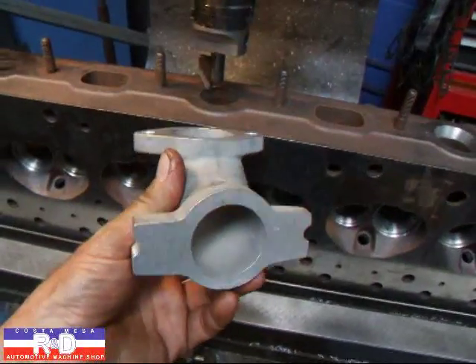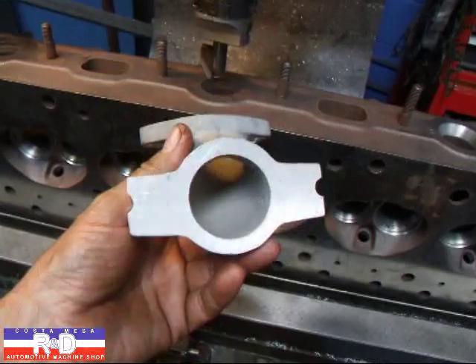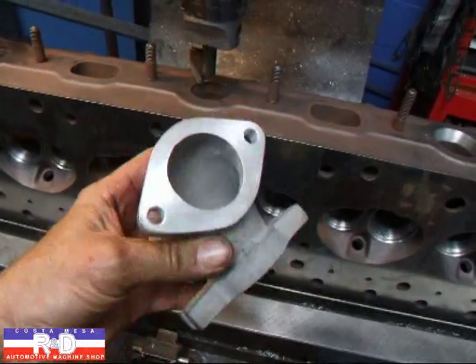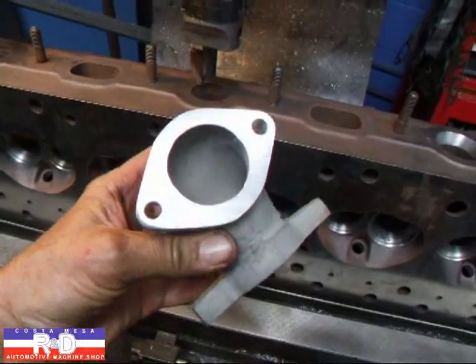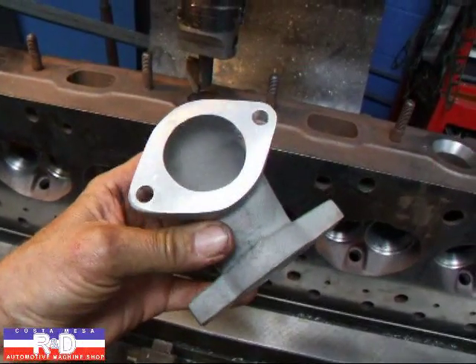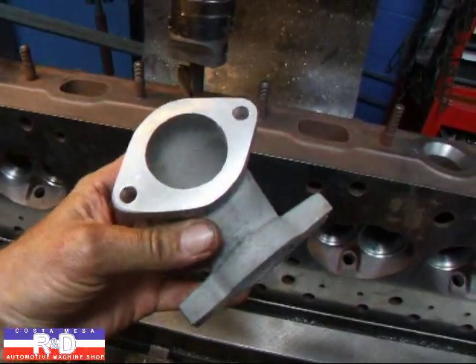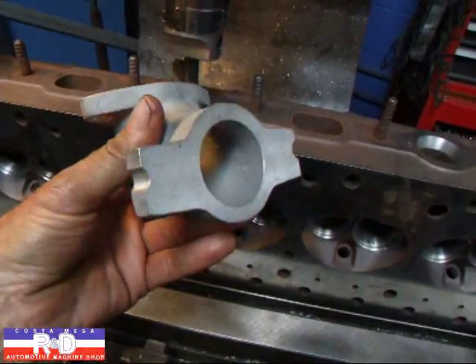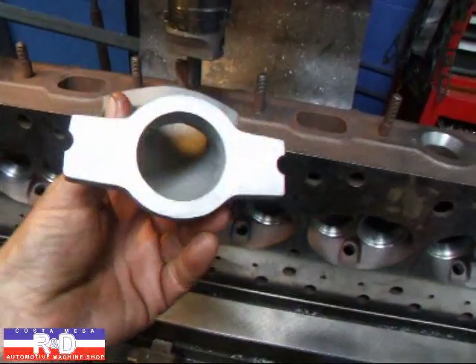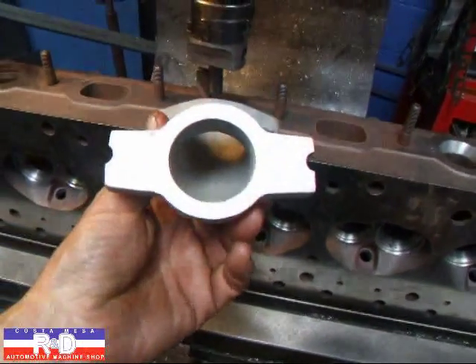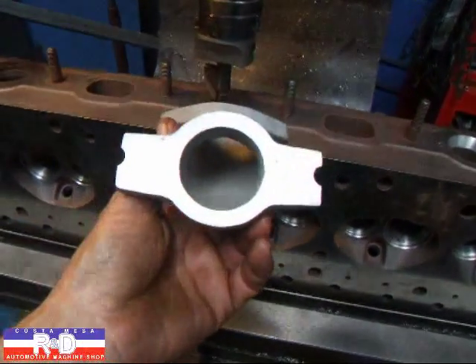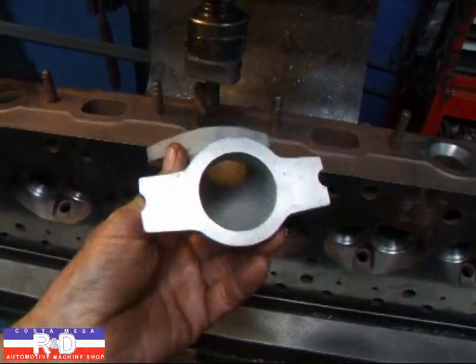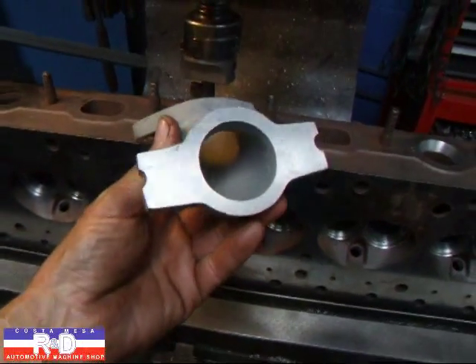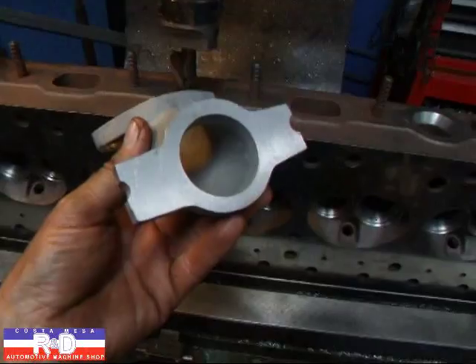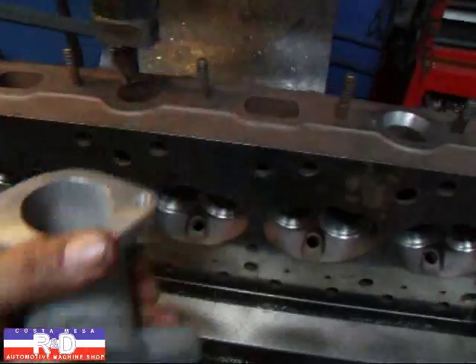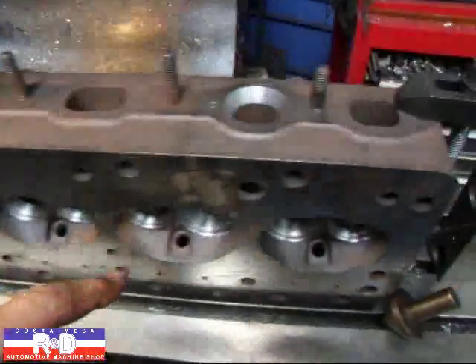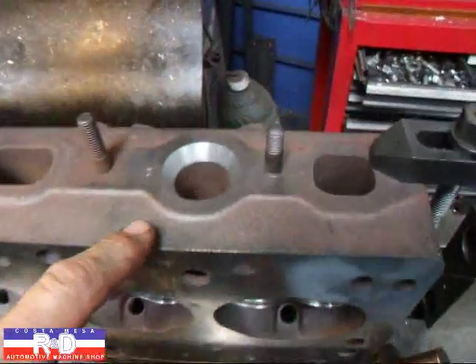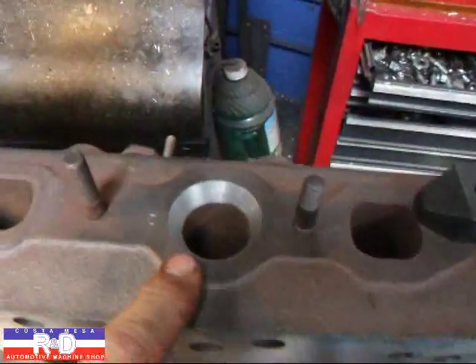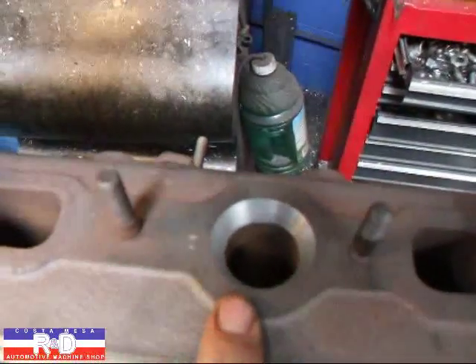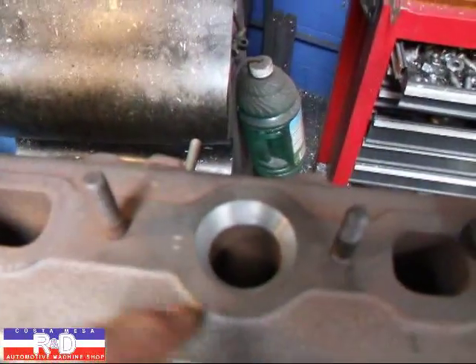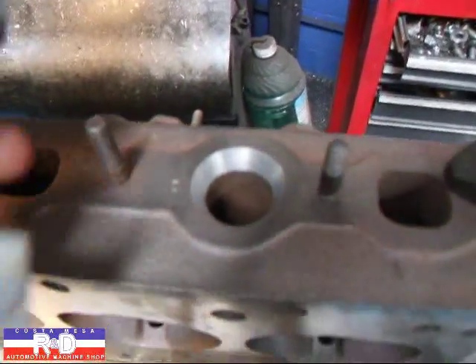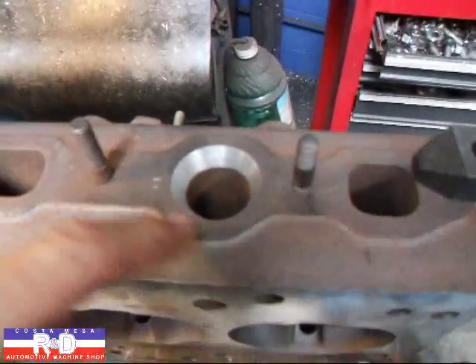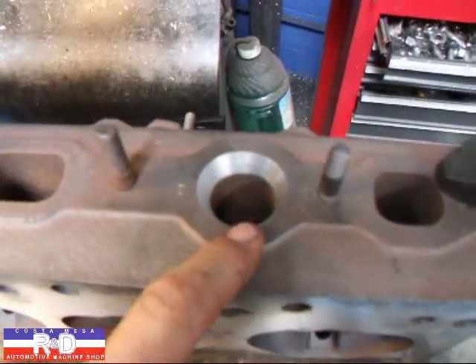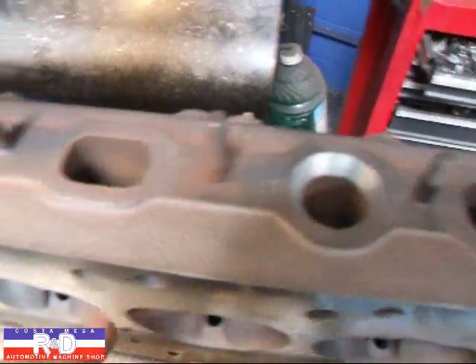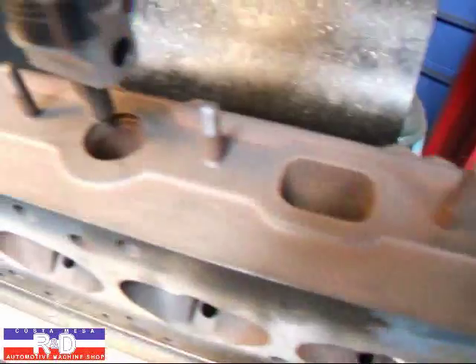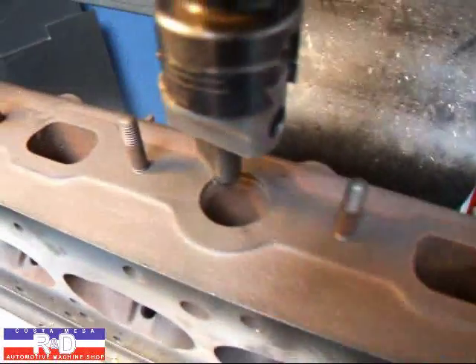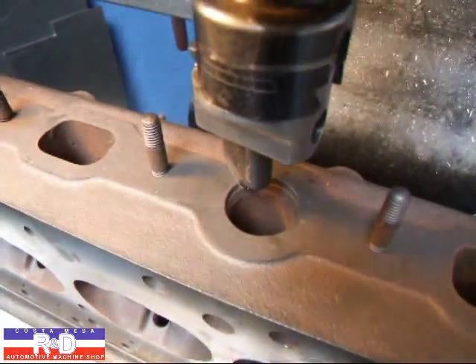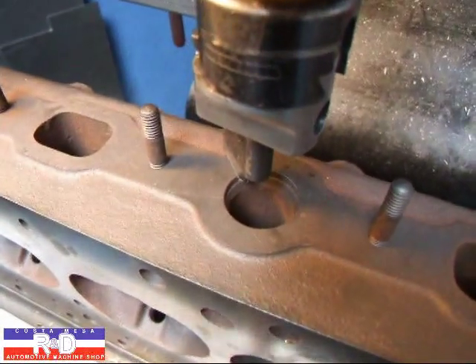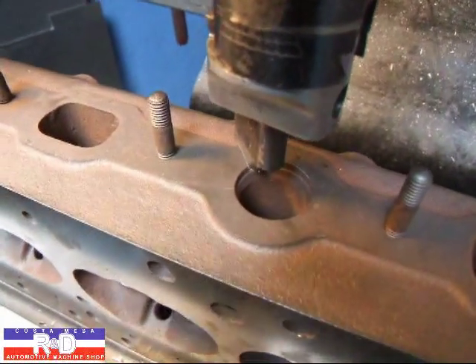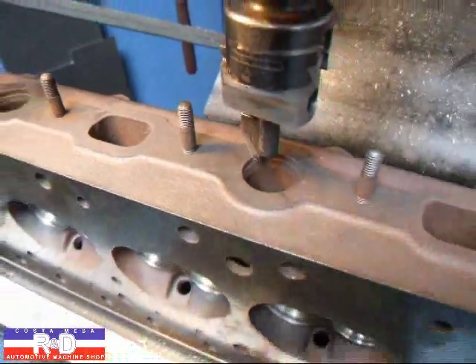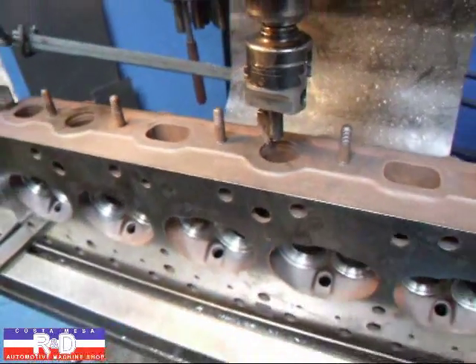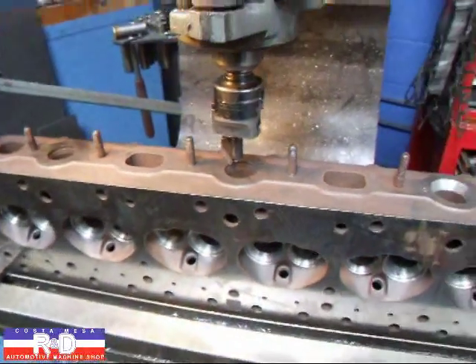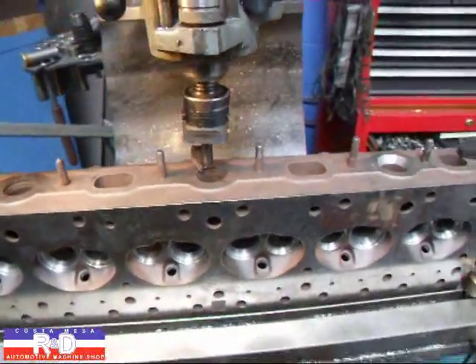You can see this is the new three one-barrel setup that they're going to put on here, and we've already done this one here. You can see how much bigger it is than what we've got to work with over here. I'm going to show you how this is done.